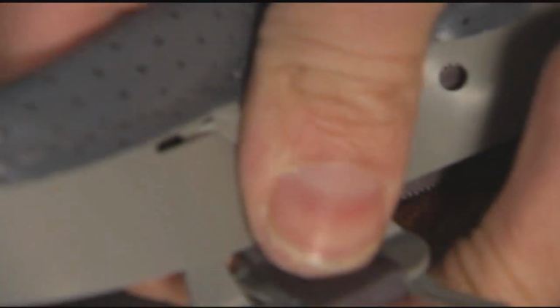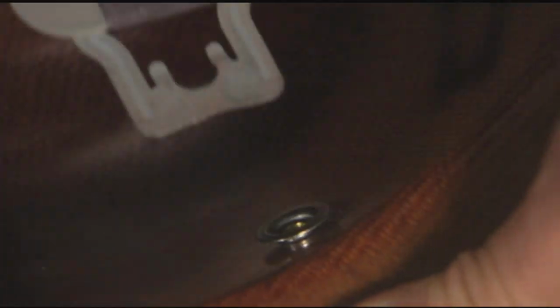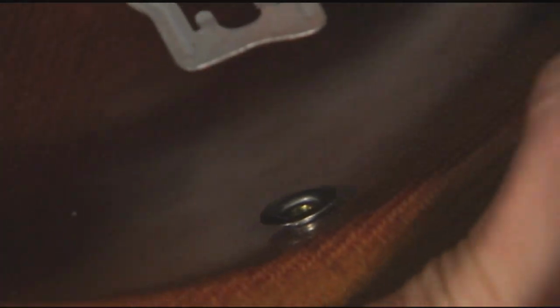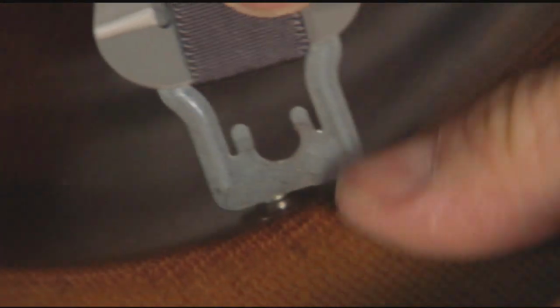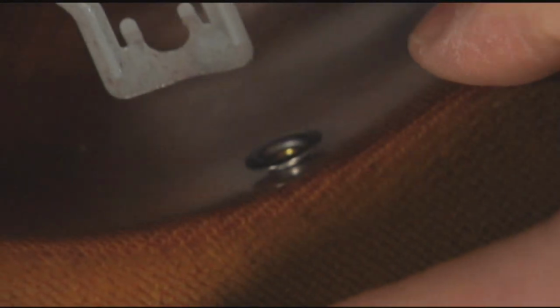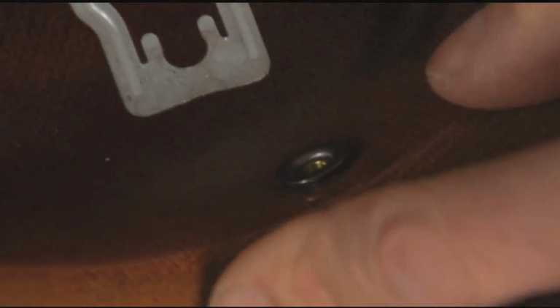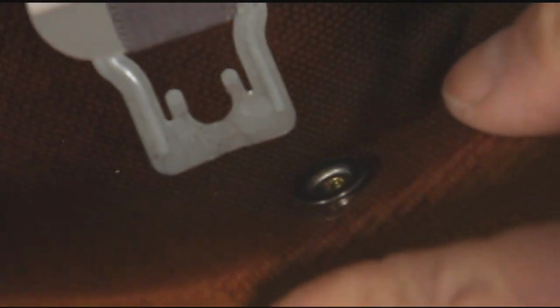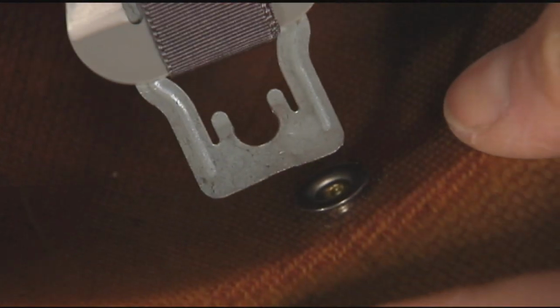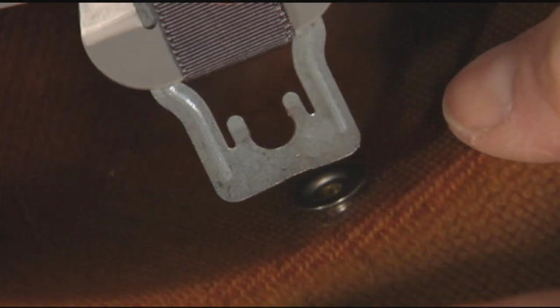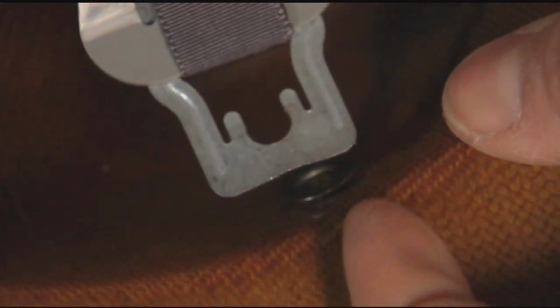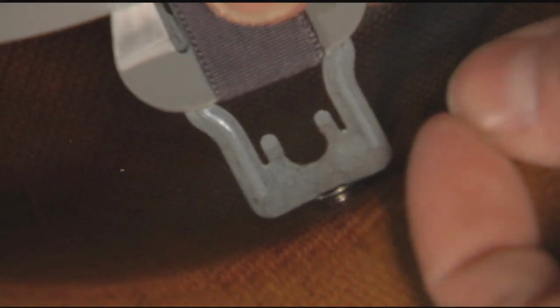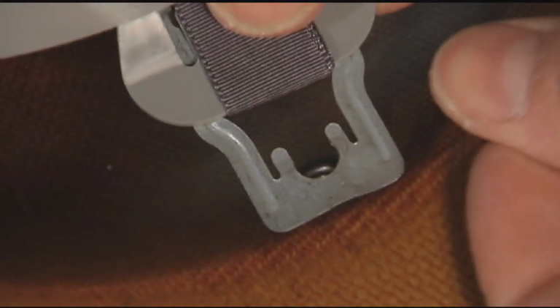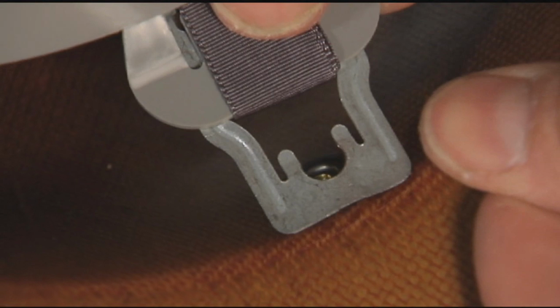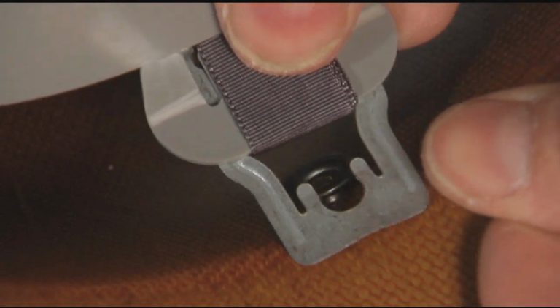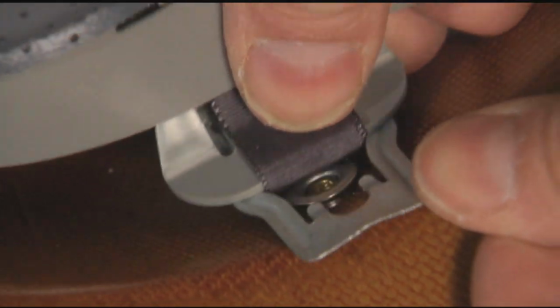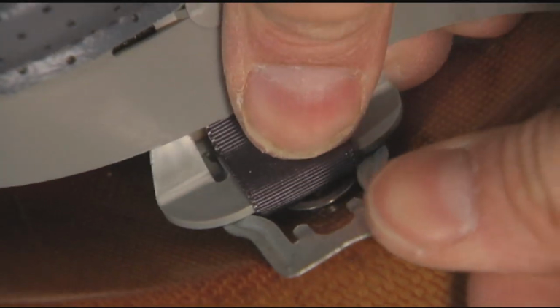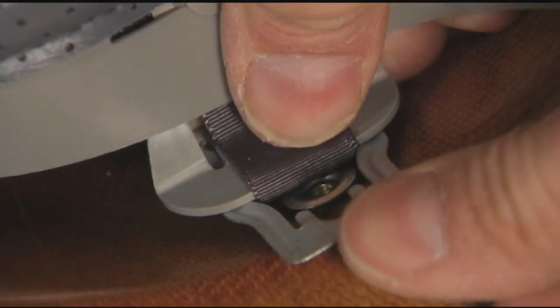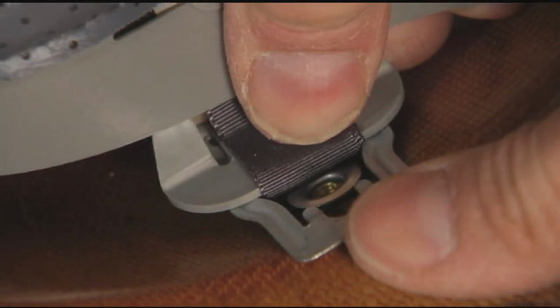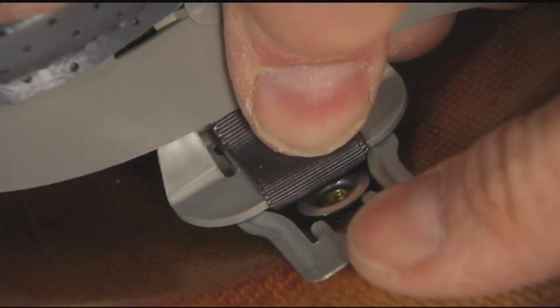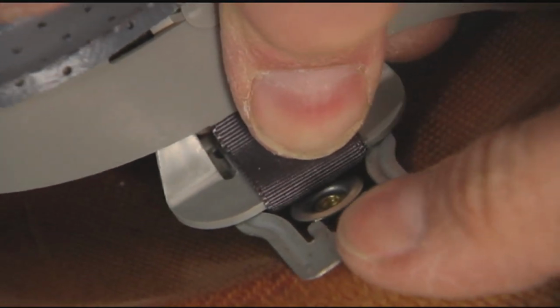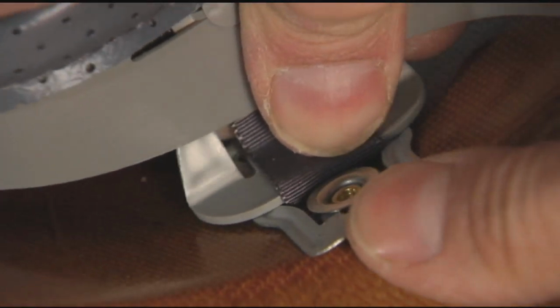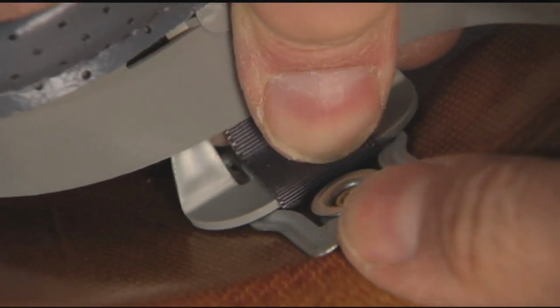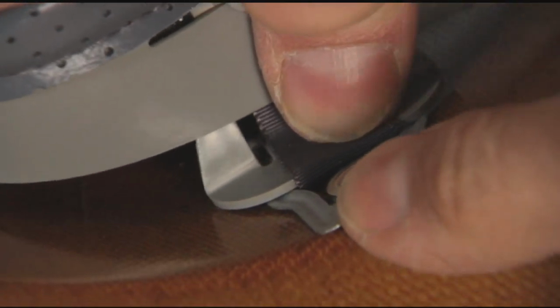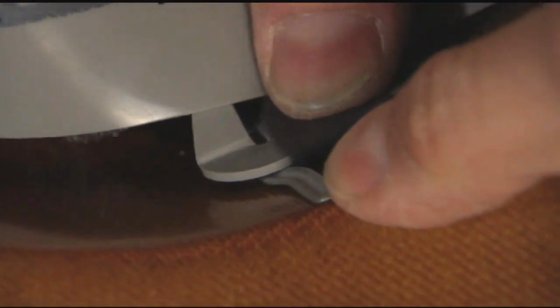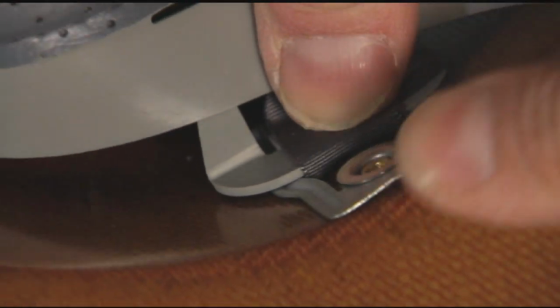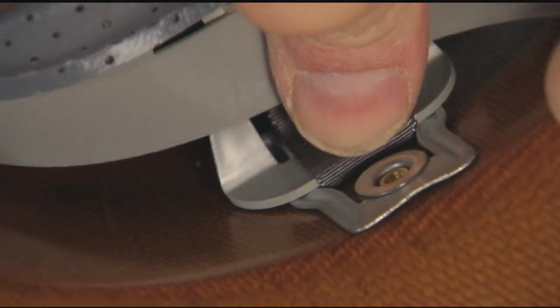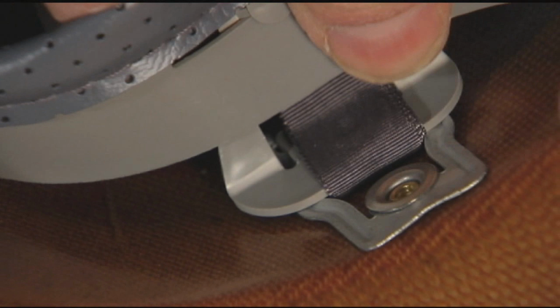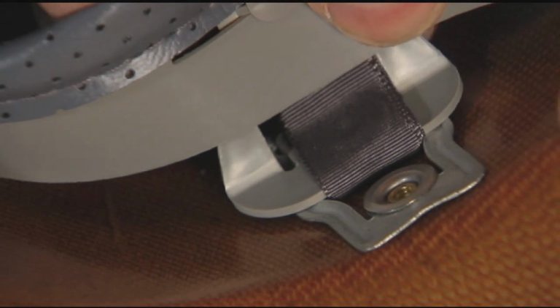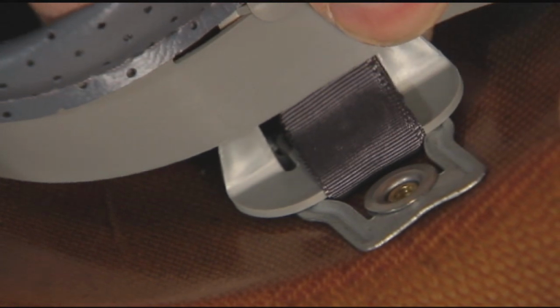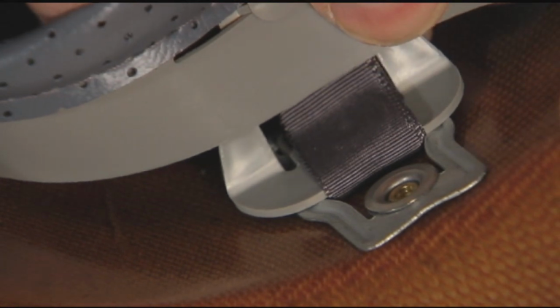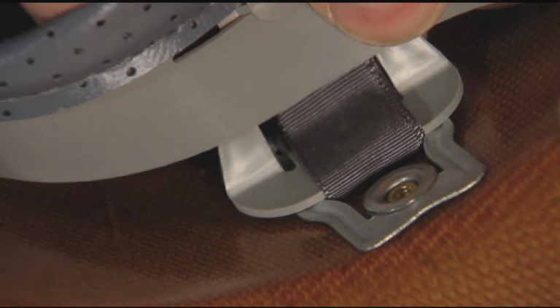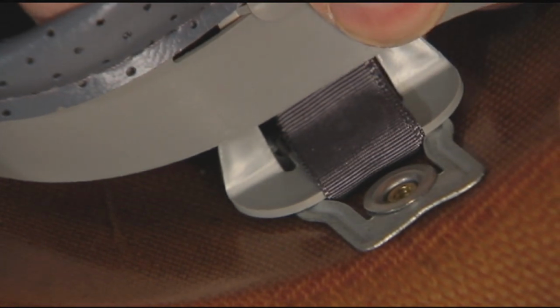If your MSA helmet uses rivets to hold the suspension or accessories in place, line up the four clips with the studs, then slide the prongs under each stud. Pull down on the strap until the clips are firmly in place.